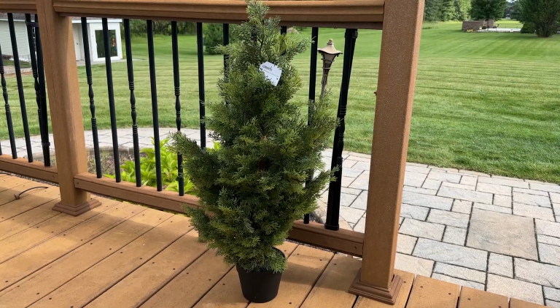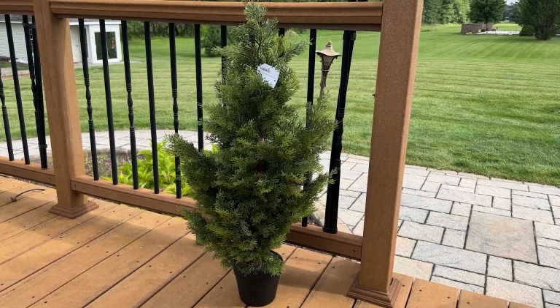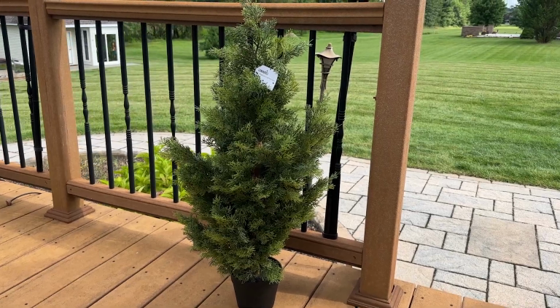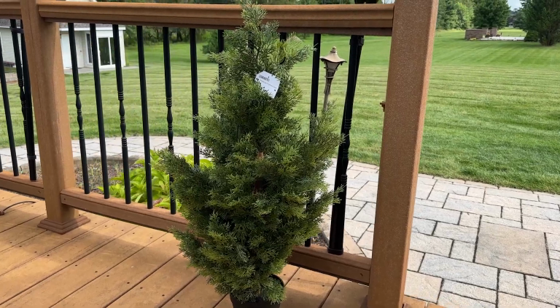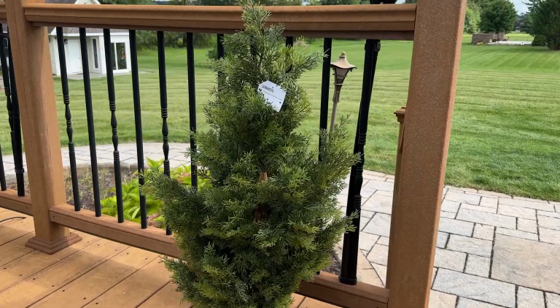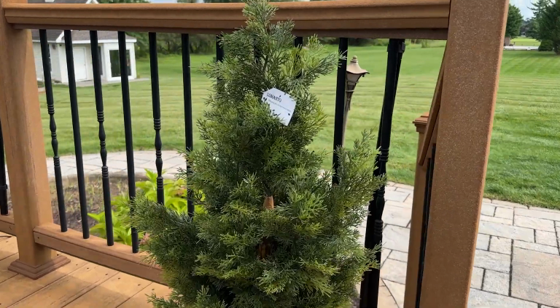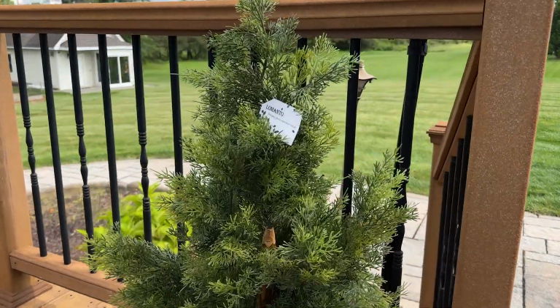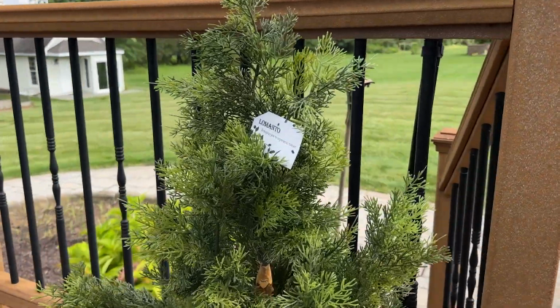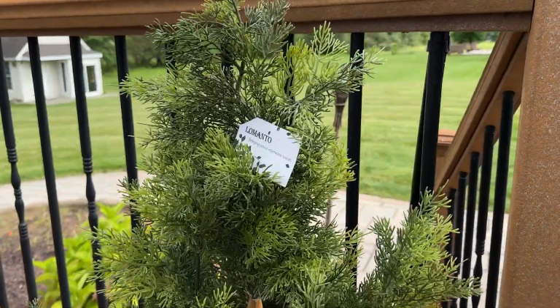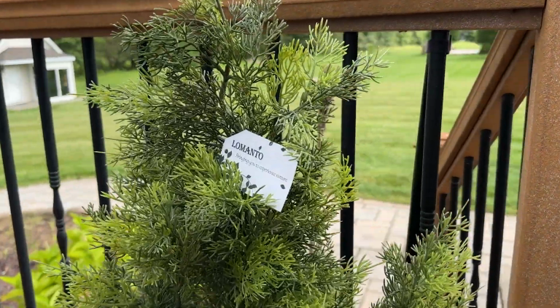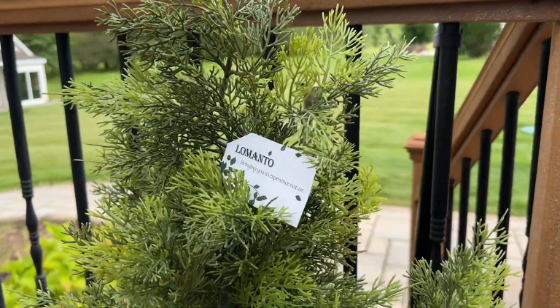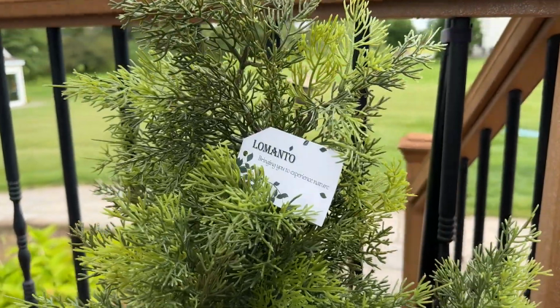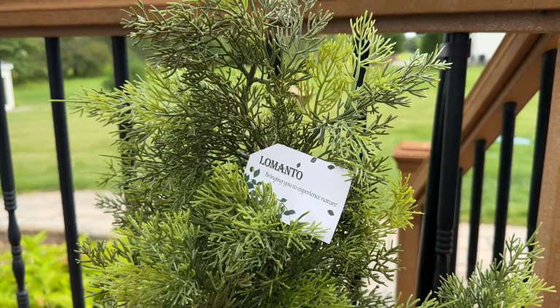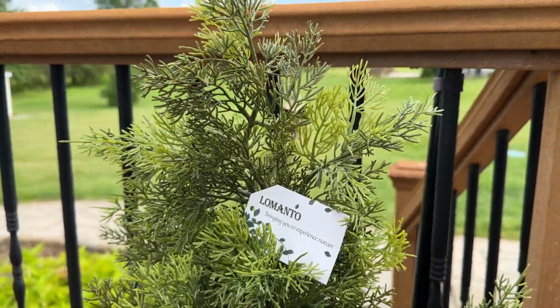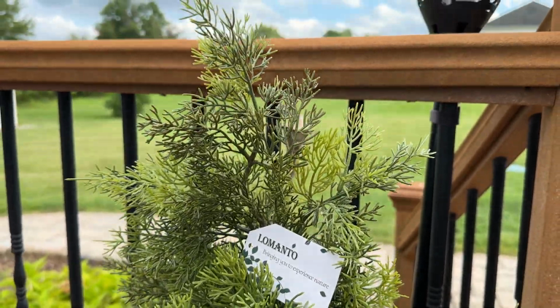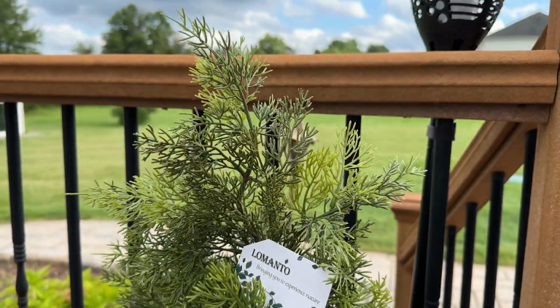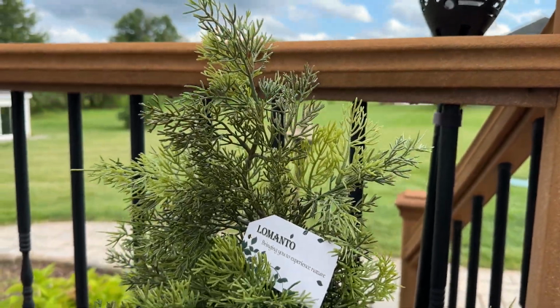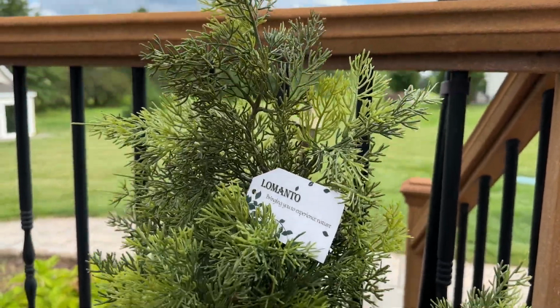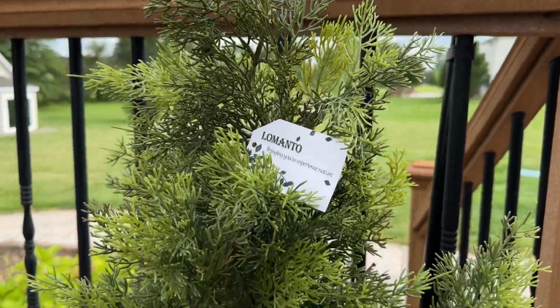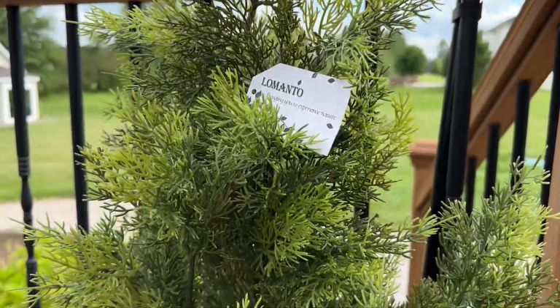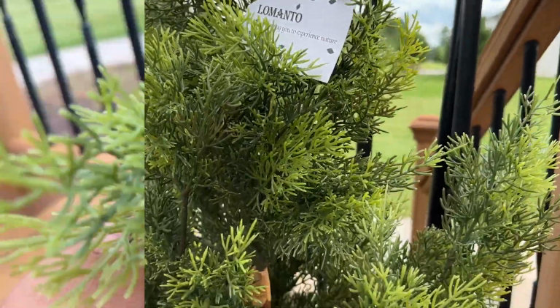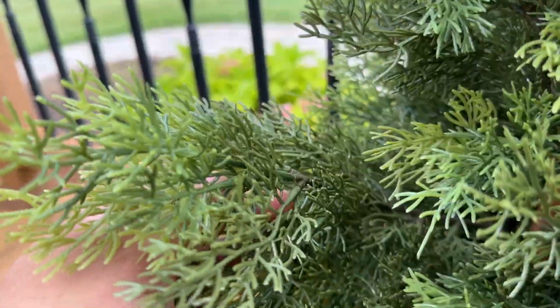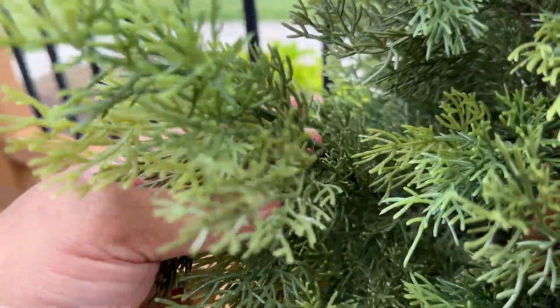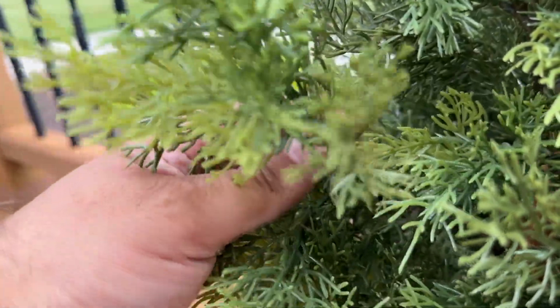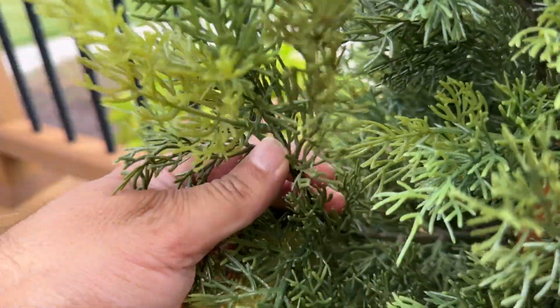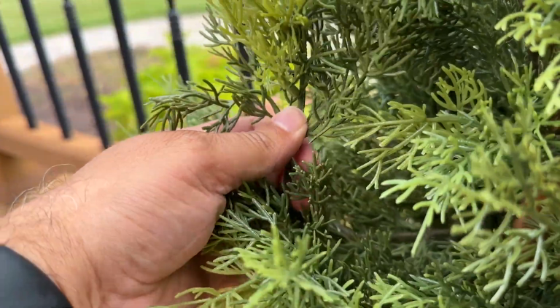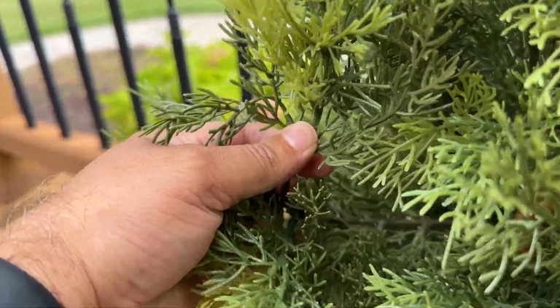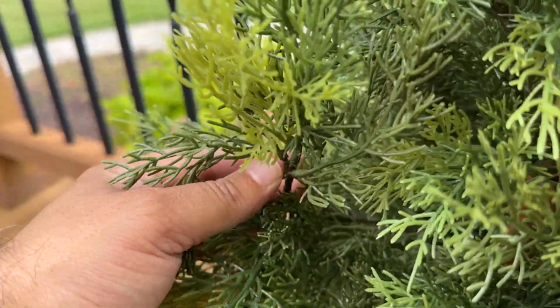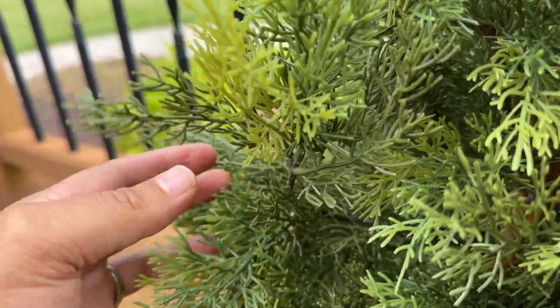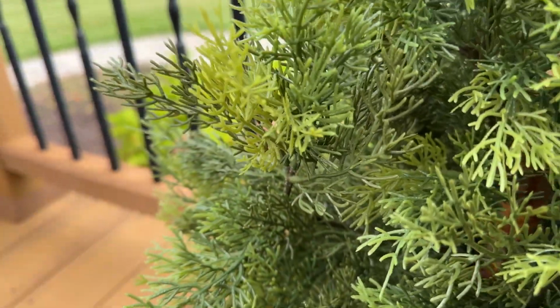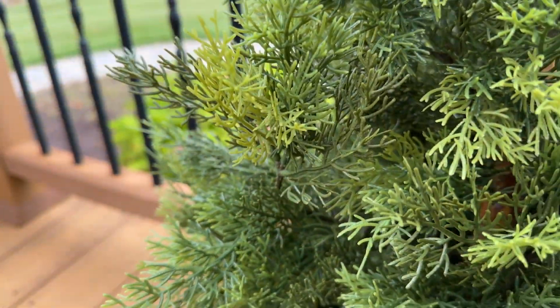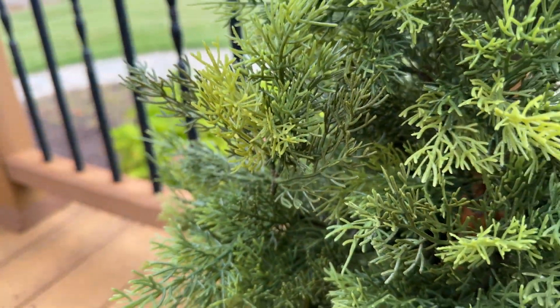I'm so happy with this three-foot artificial pine tree that I'm ordering another one. The shades of green branches make it look incredibly realistic, and the posable branches make it easy to customize the tree's shape.